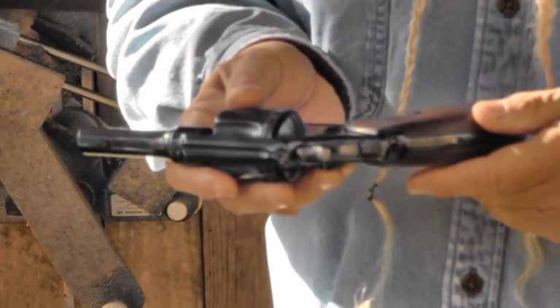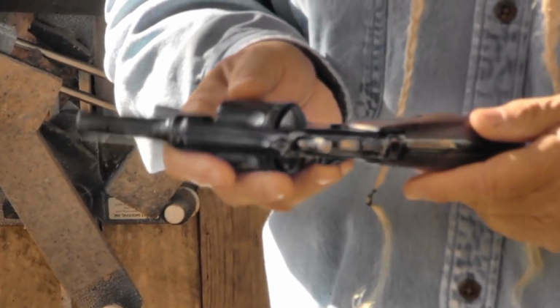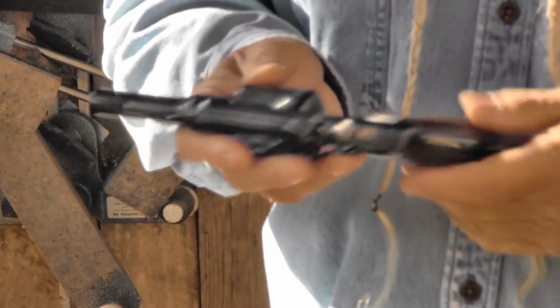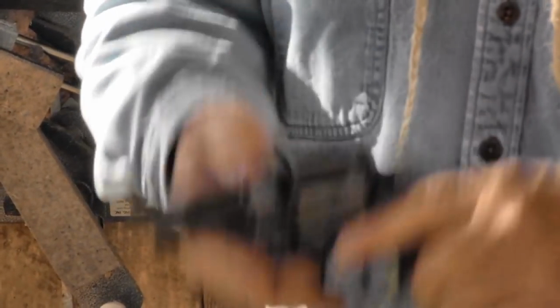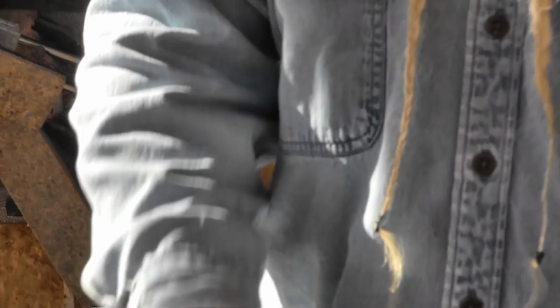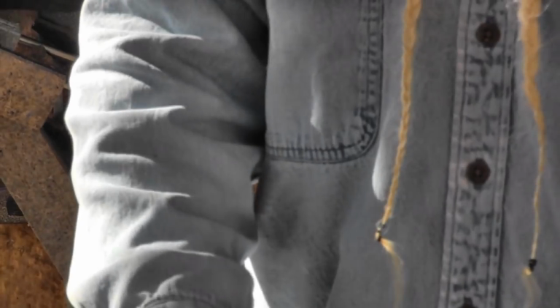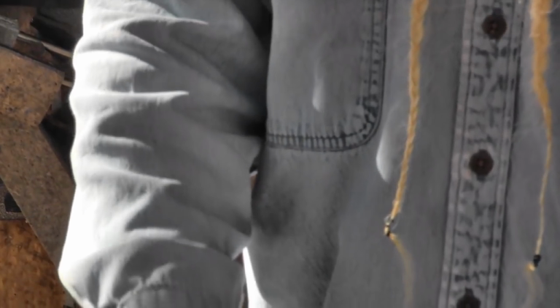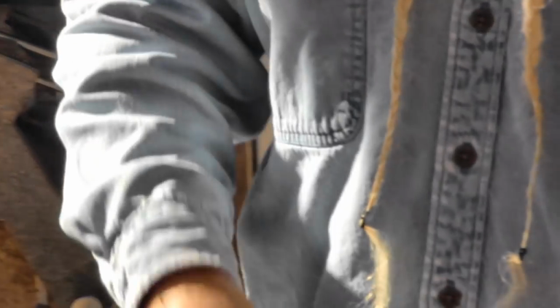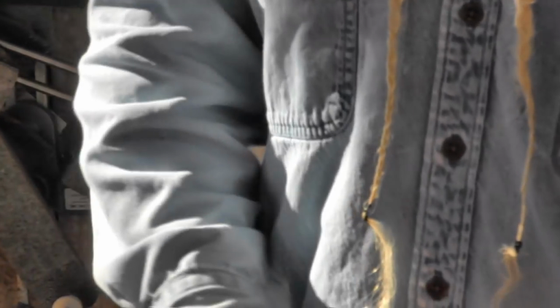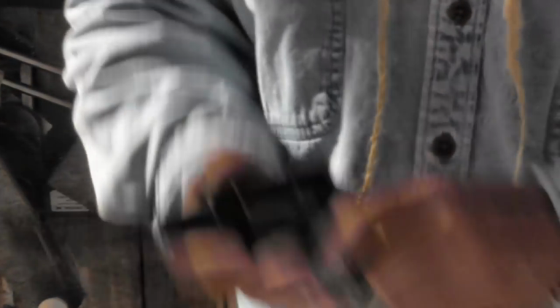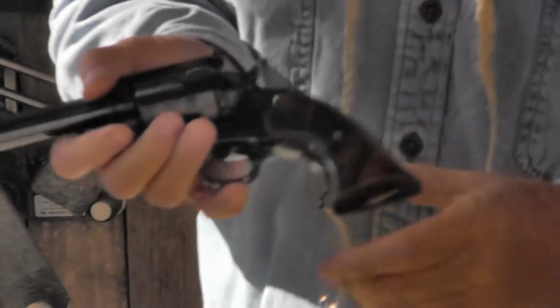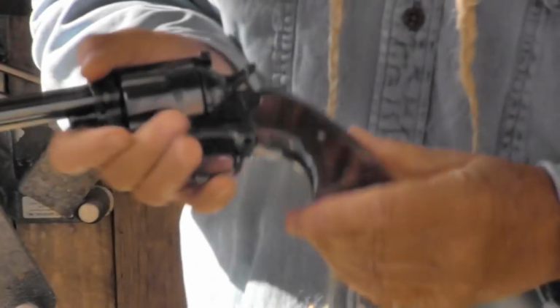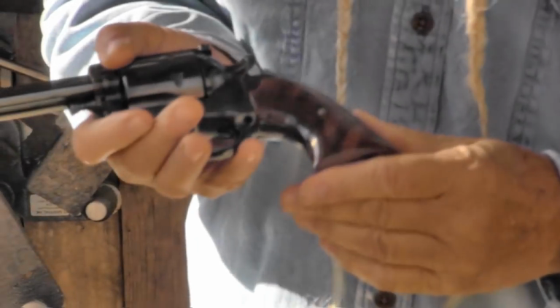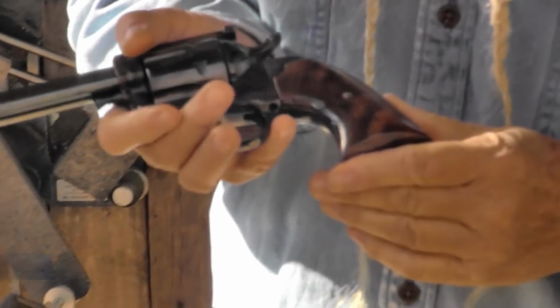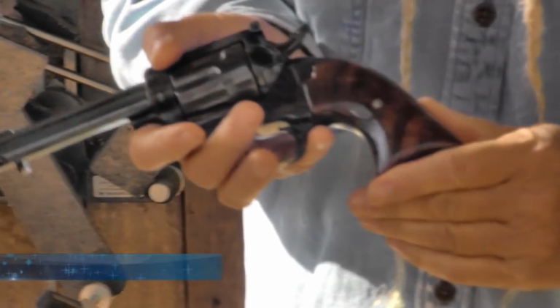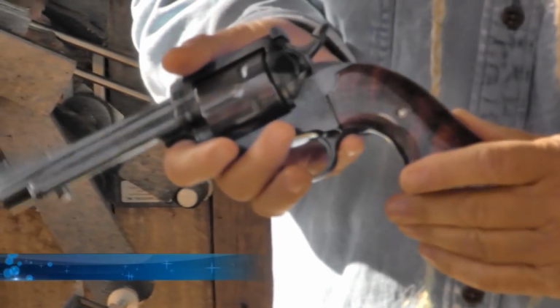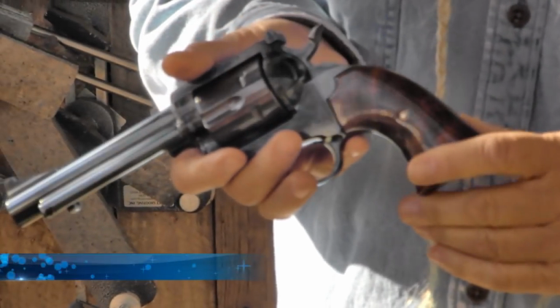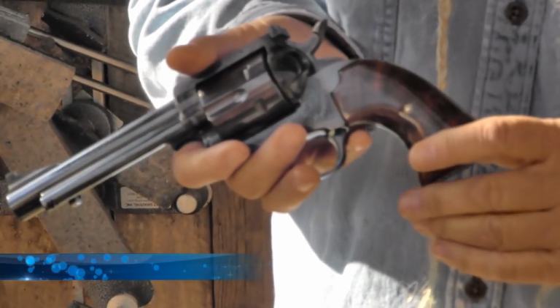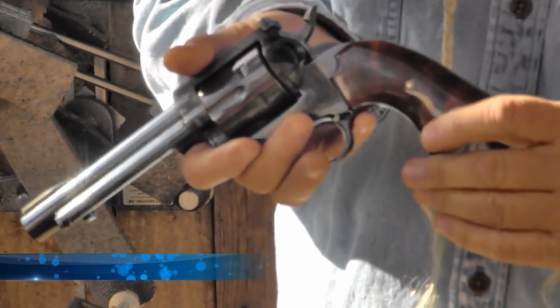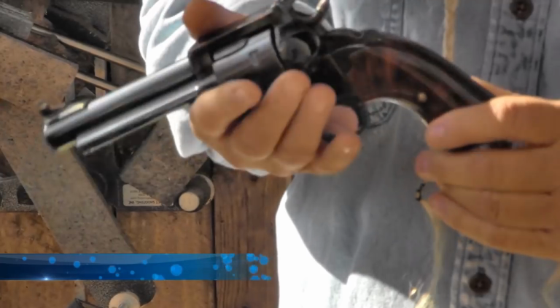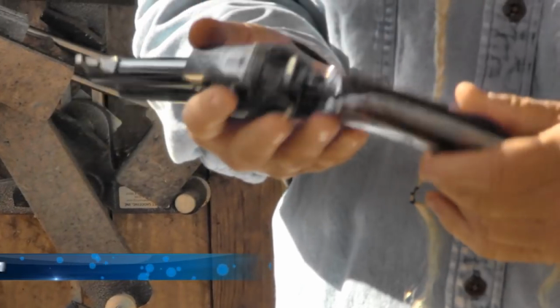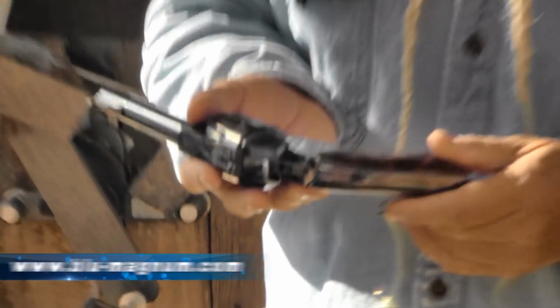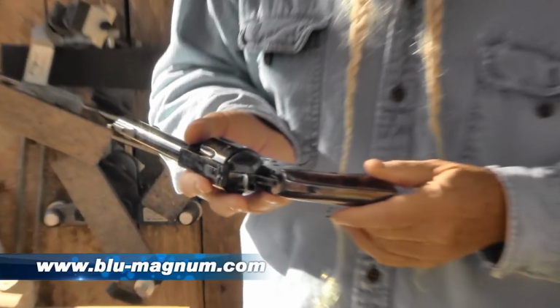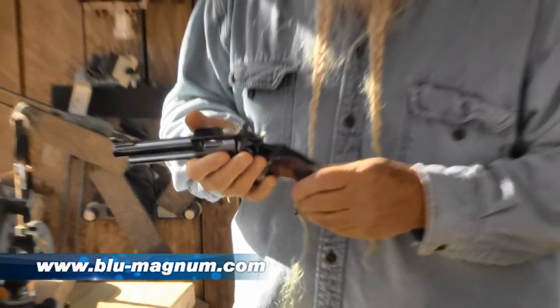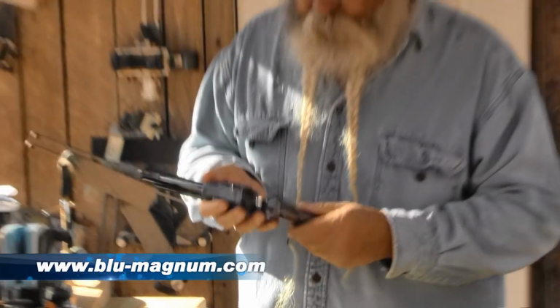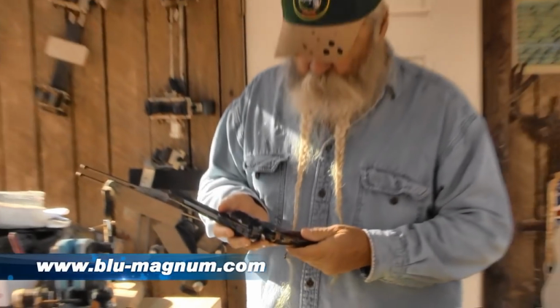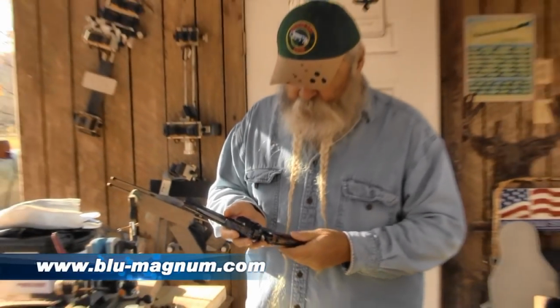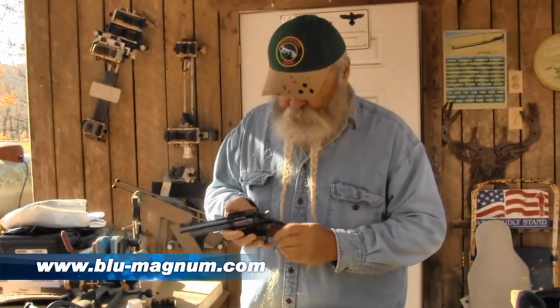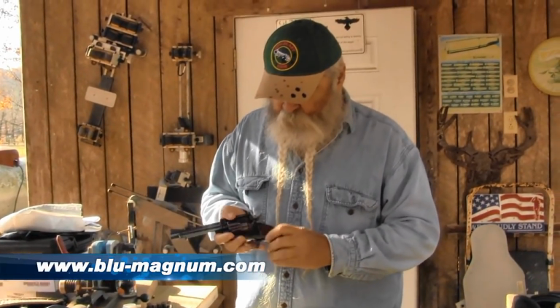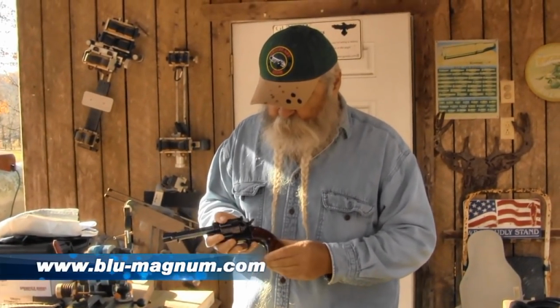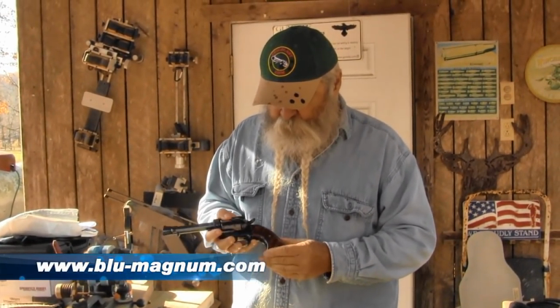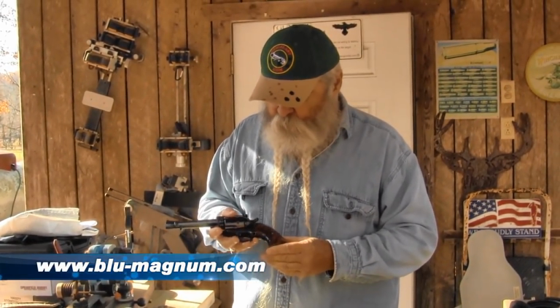He still does it right. He's got them for double action and single action, like this one on this TLA right here. Just a beautiful finish on them — perfectly fitted, high quality, excellent grip, made out of good wood.